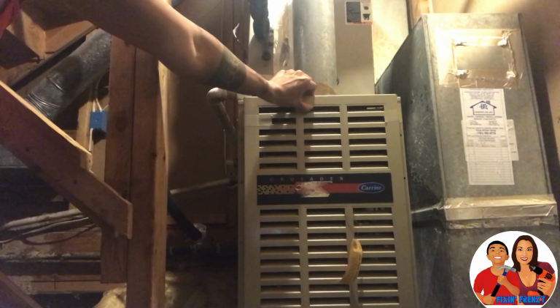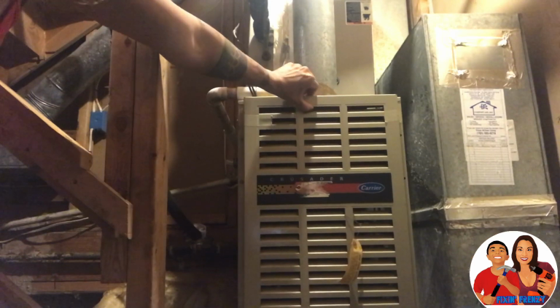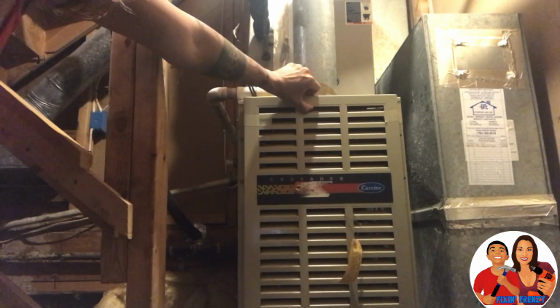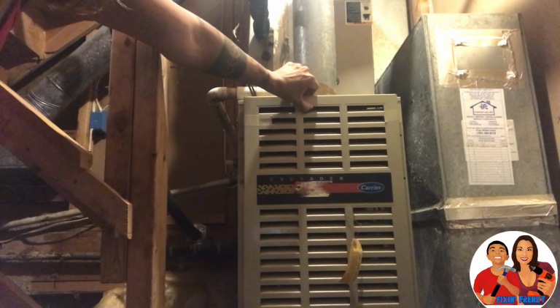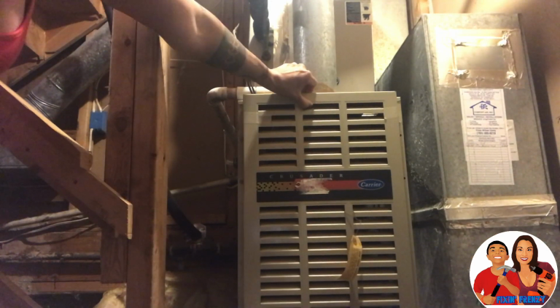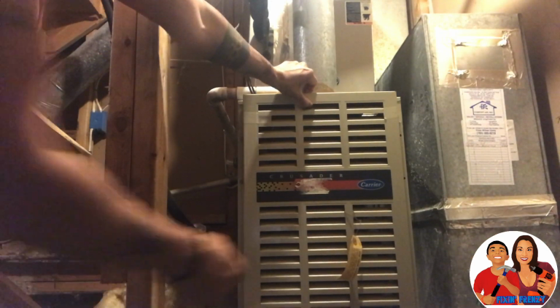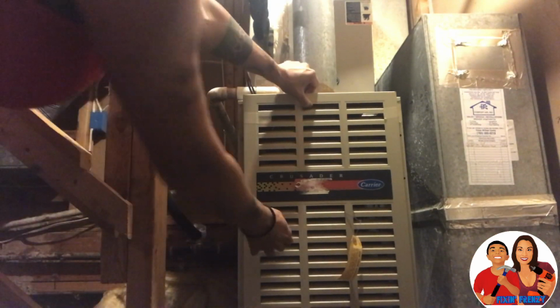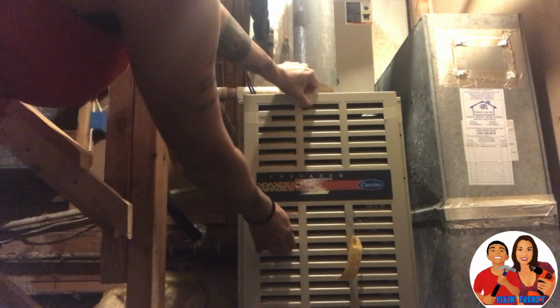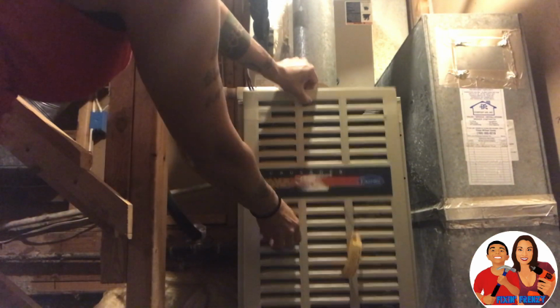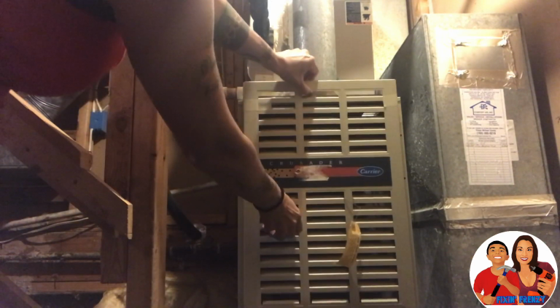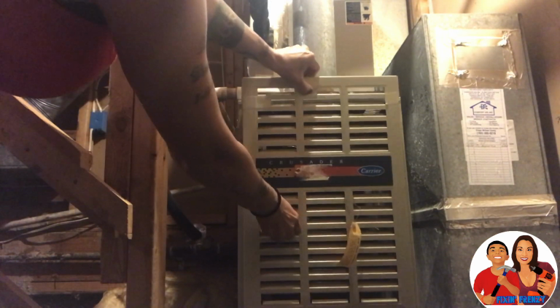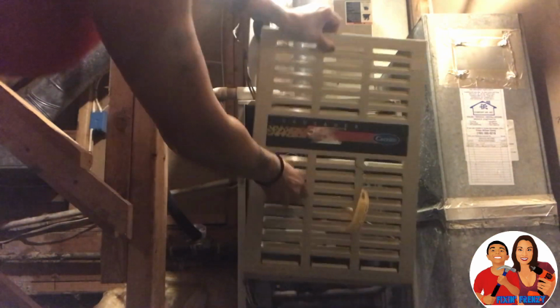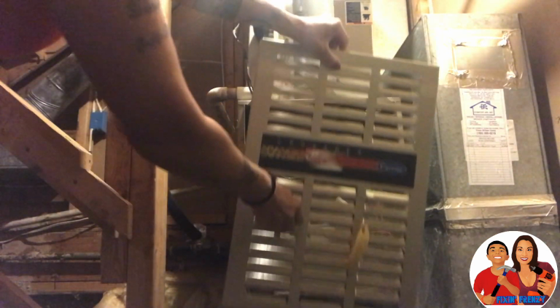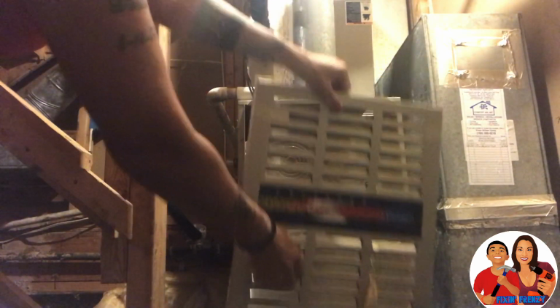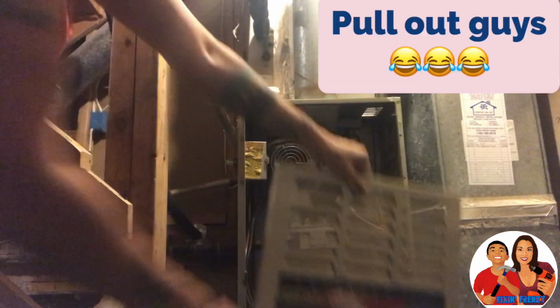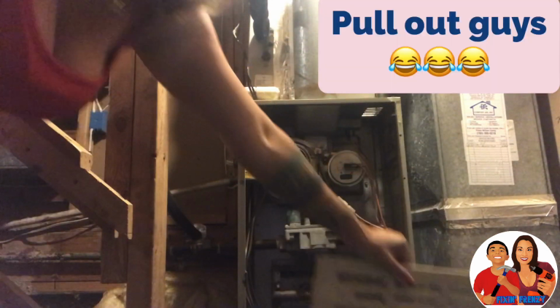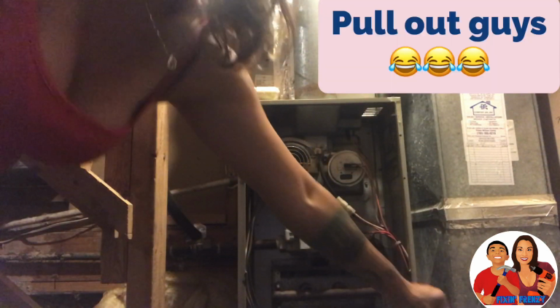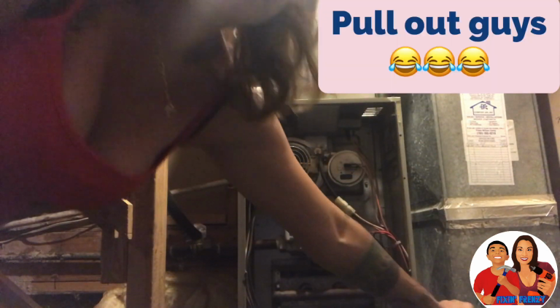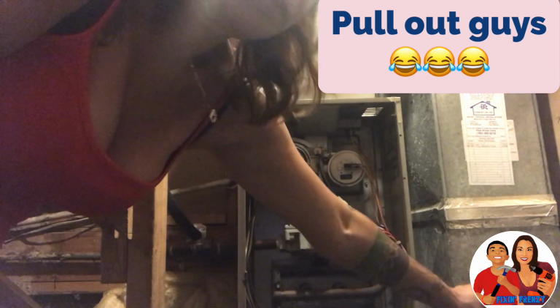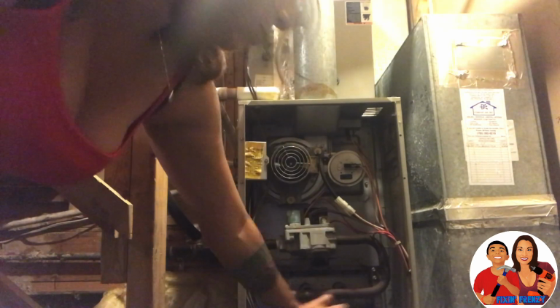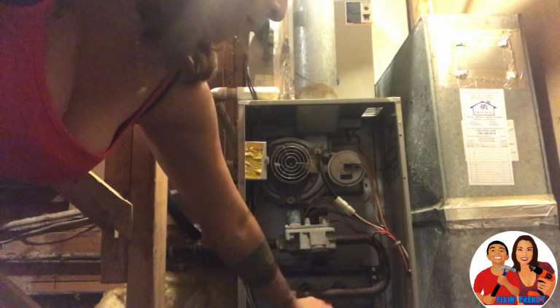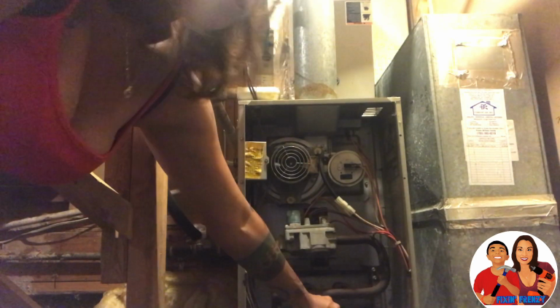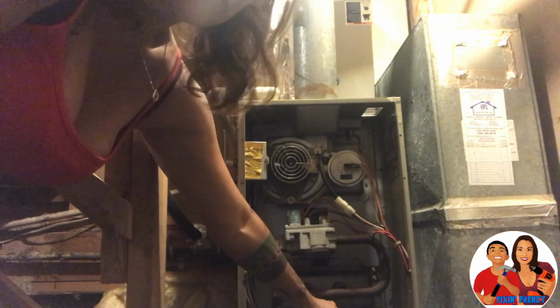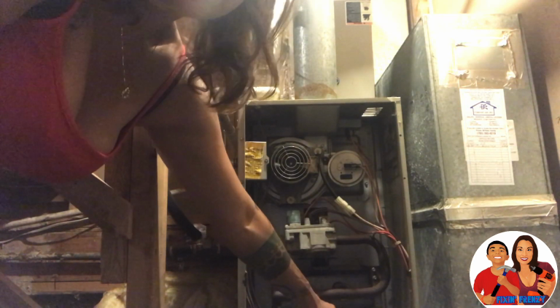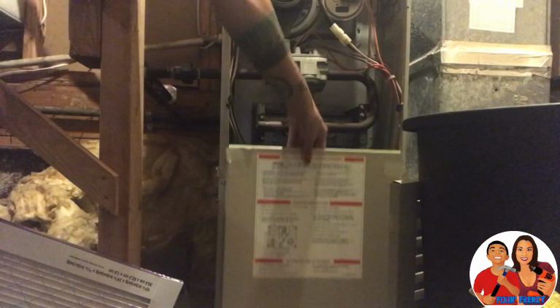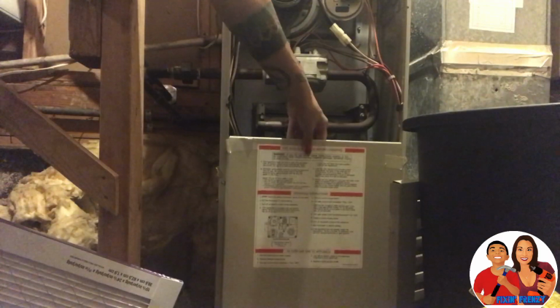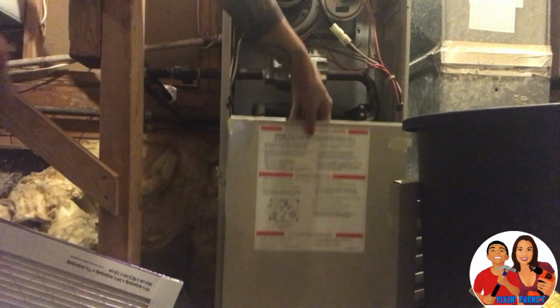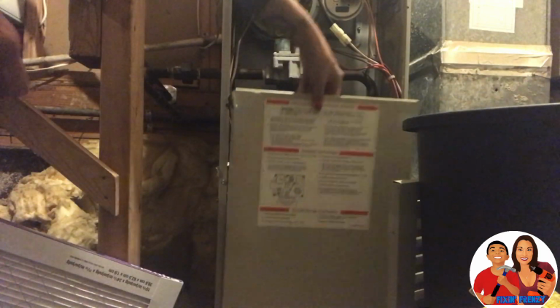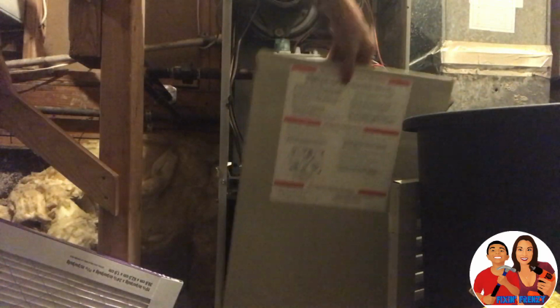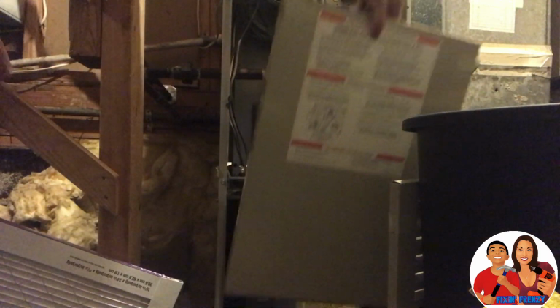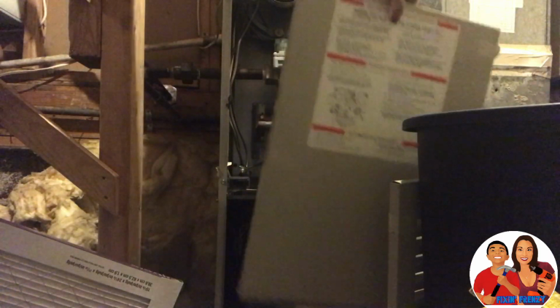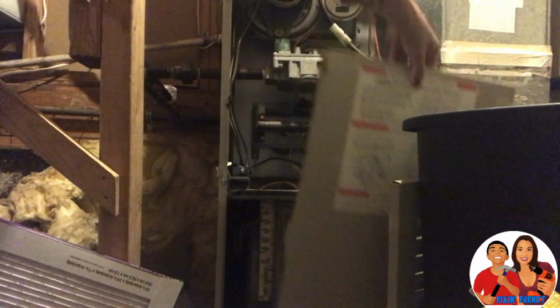We have to take this cover off. You just lift up and pull out. Same thing with the bottom one — lift up and pull out.